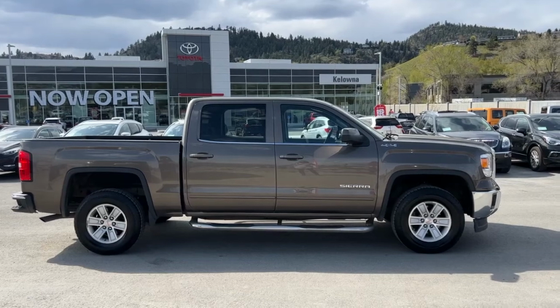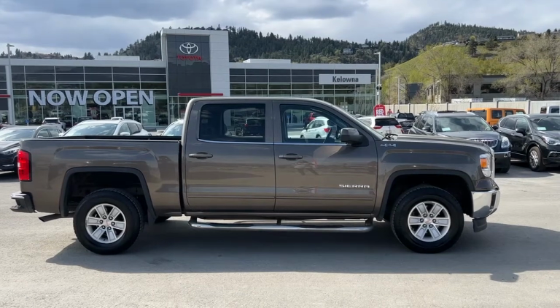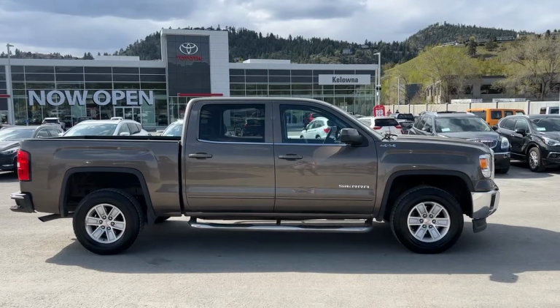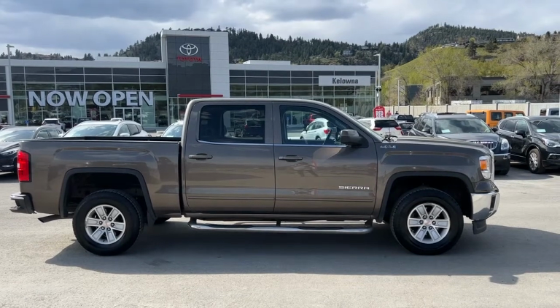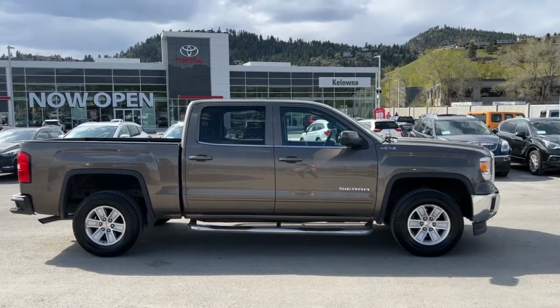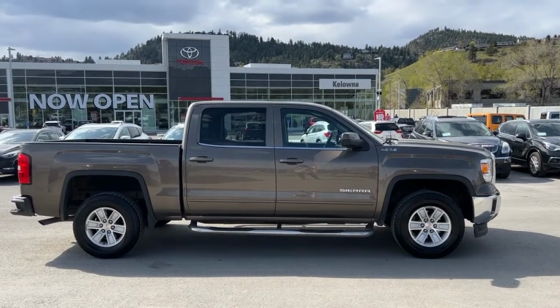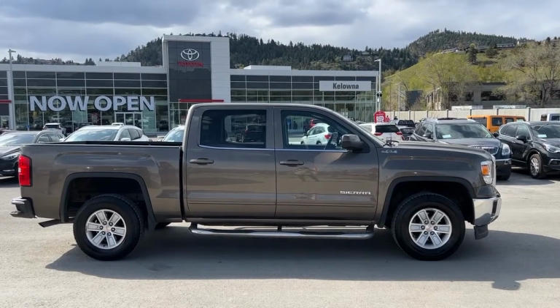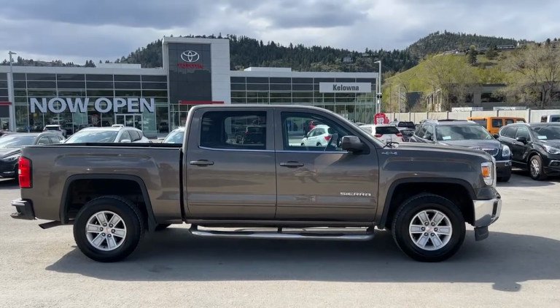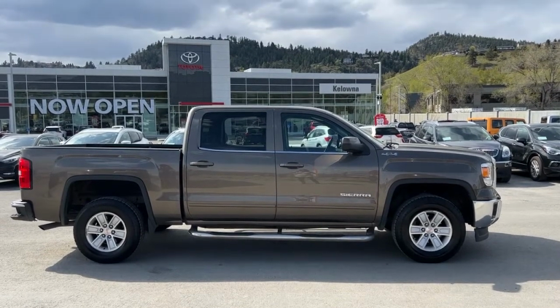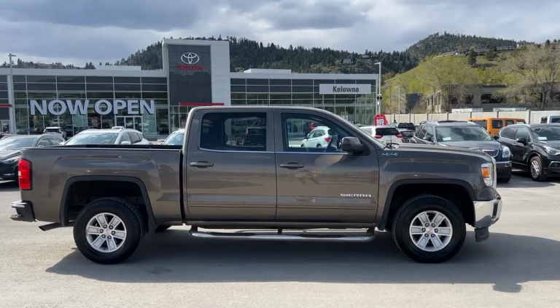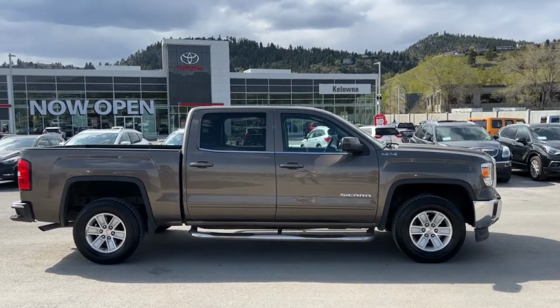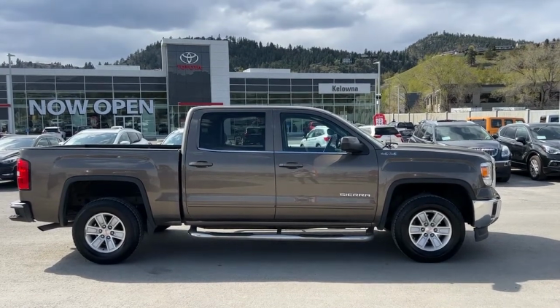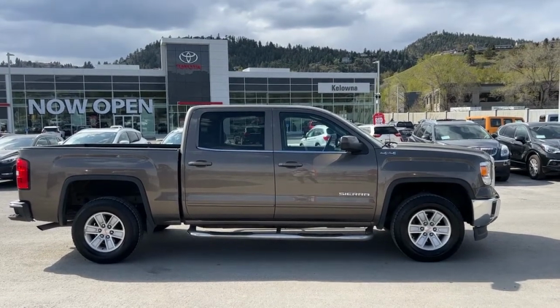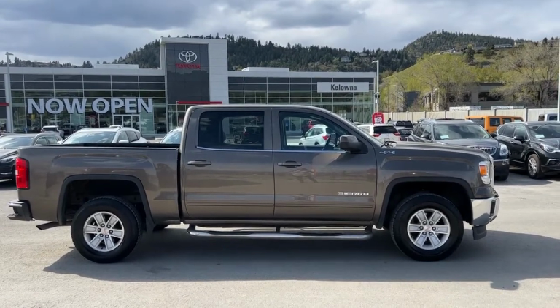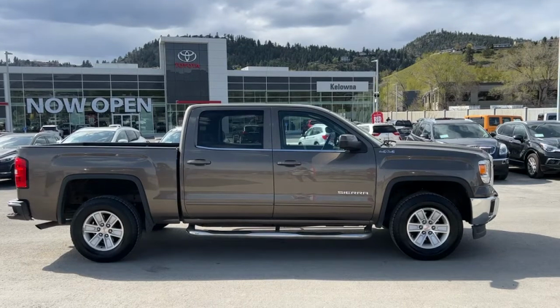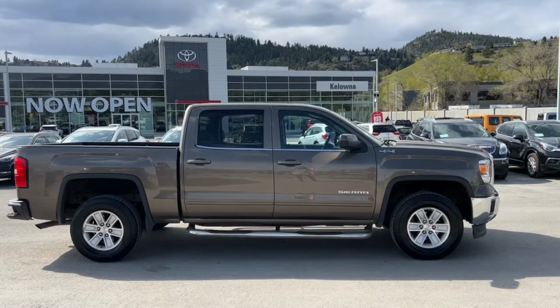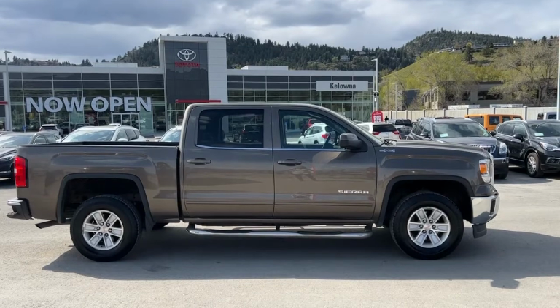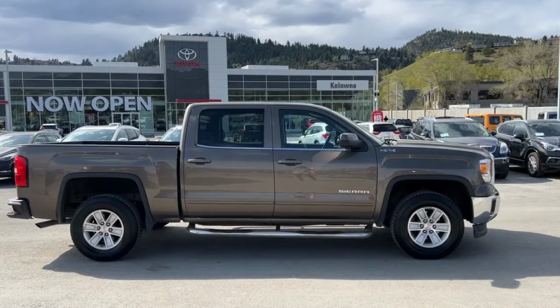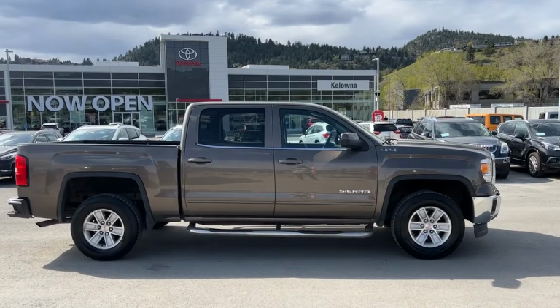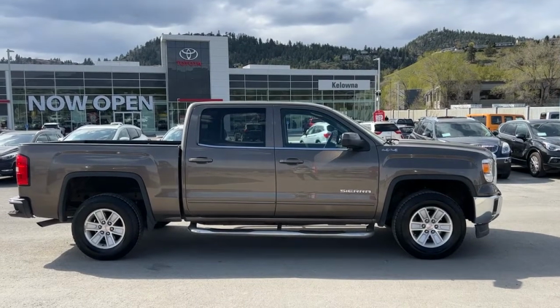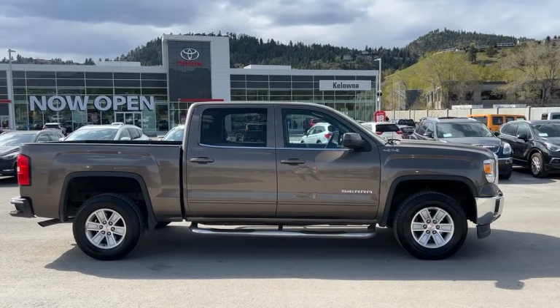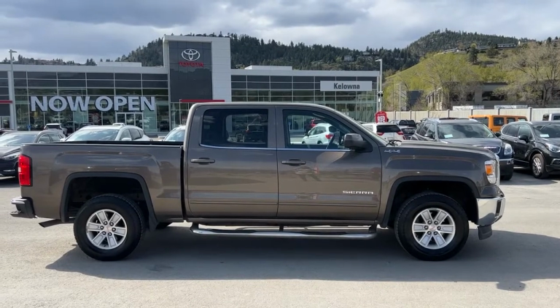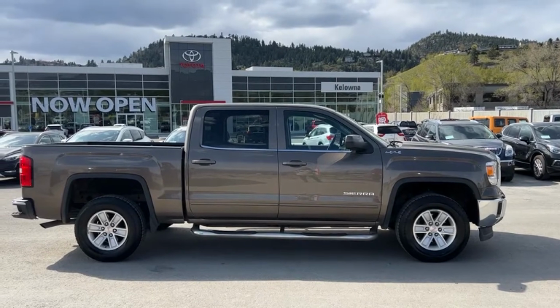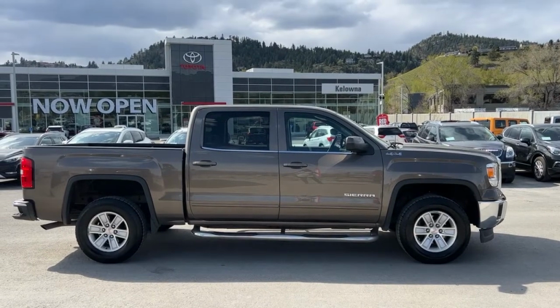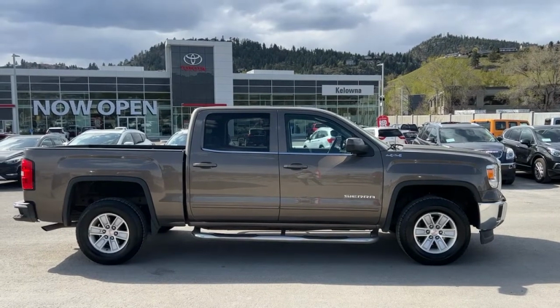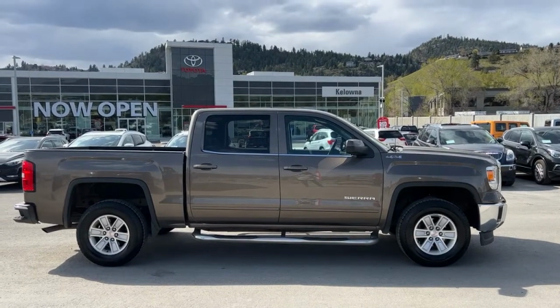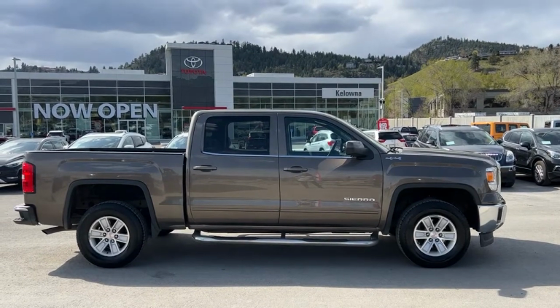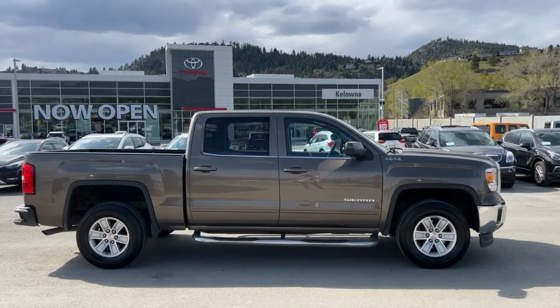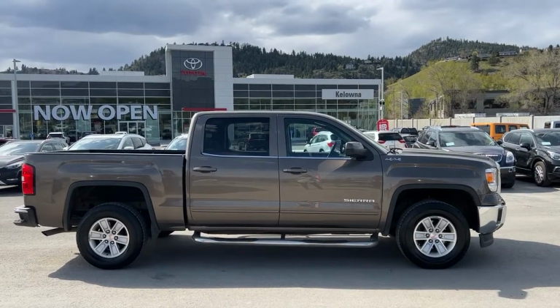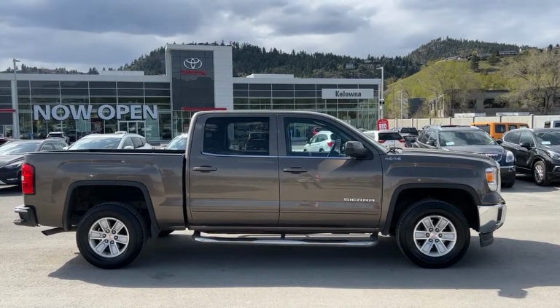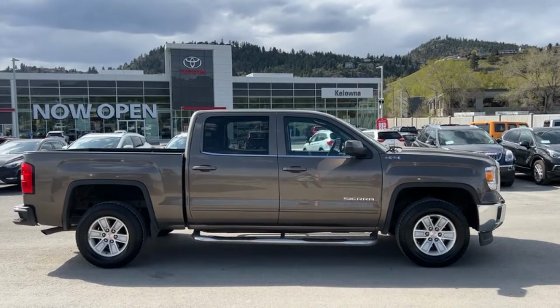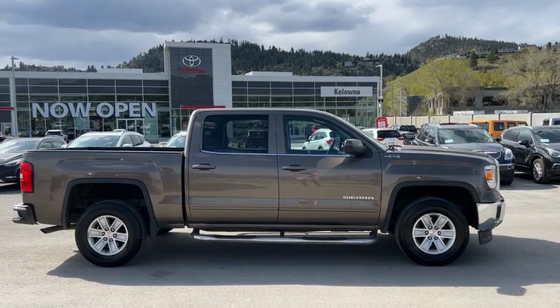Welcome to a video walk-around from Kelowna Toyota. We are located at our brand-new building at 1624 Kerry Road in beautiful Kelowna, BC, Canada, right here in the heart of the Okanagan.